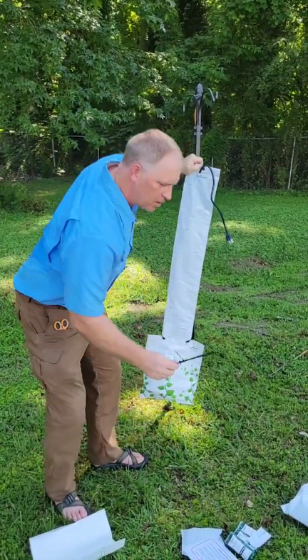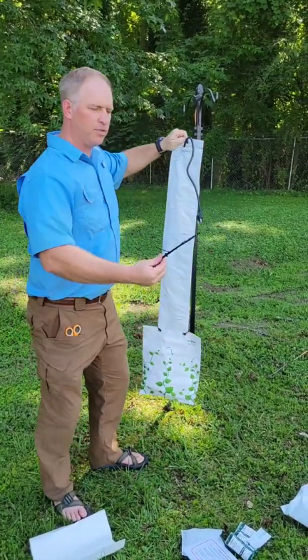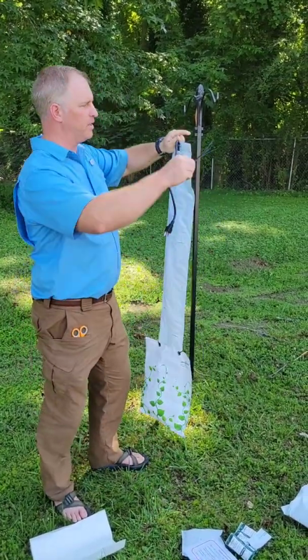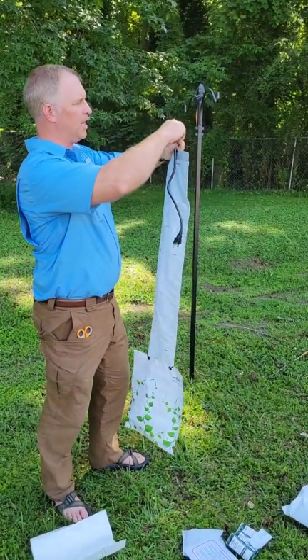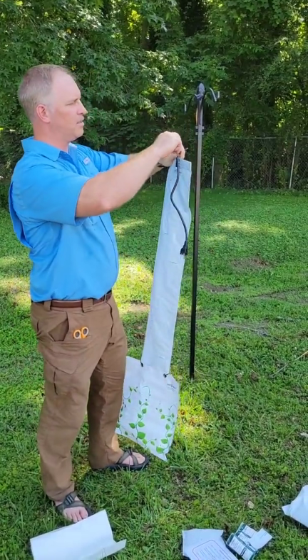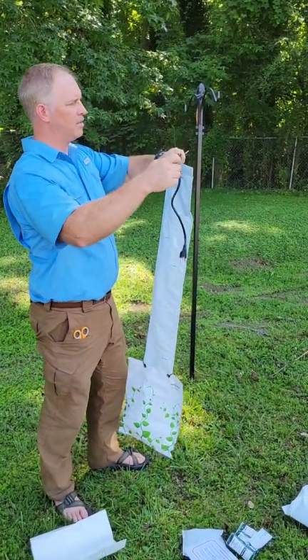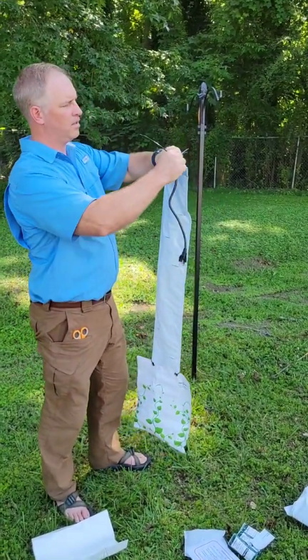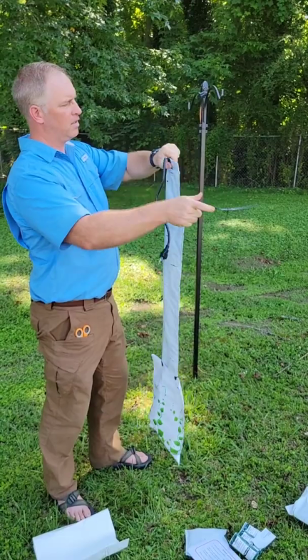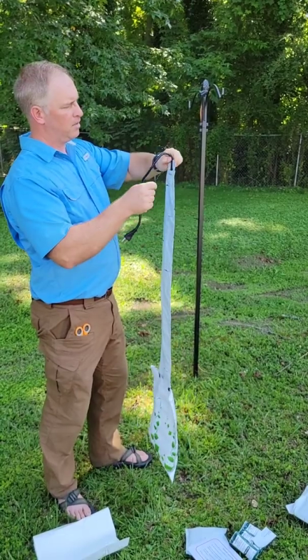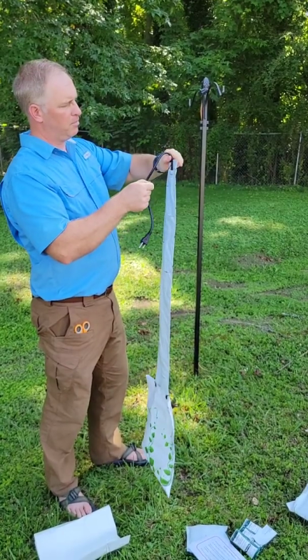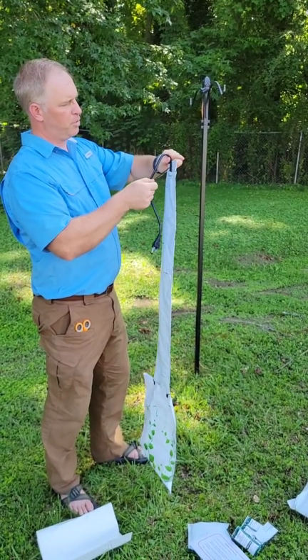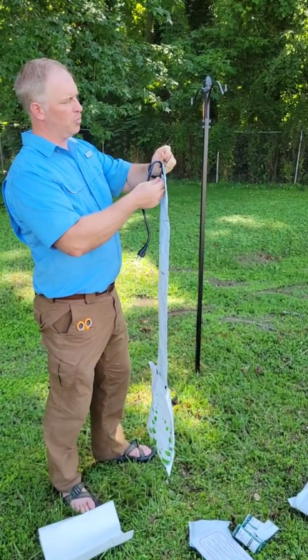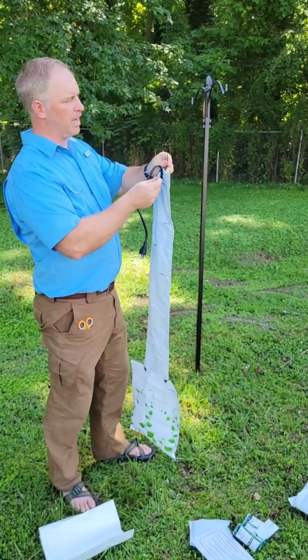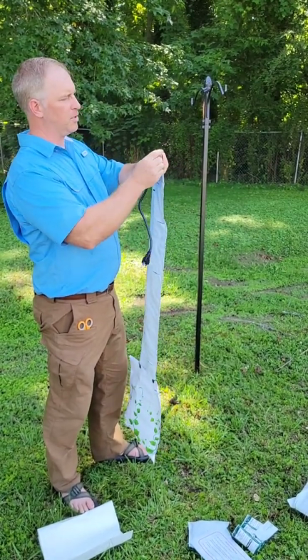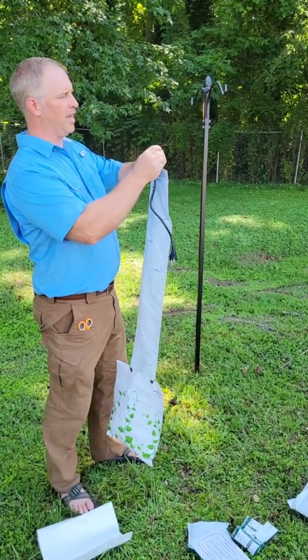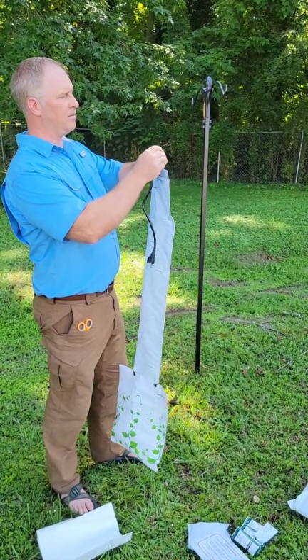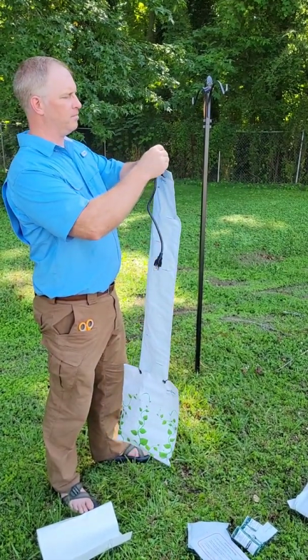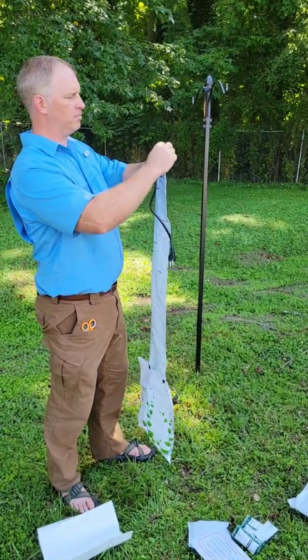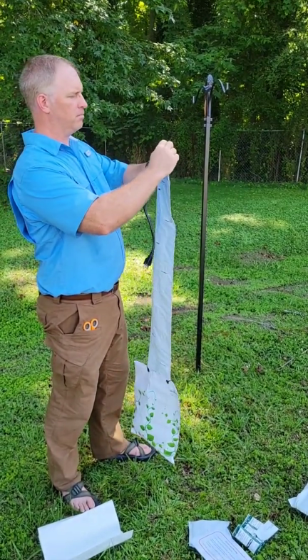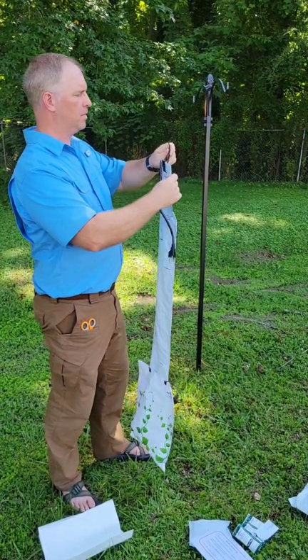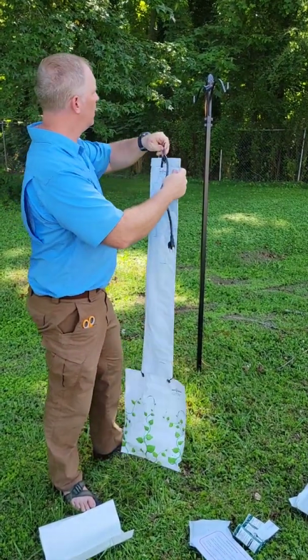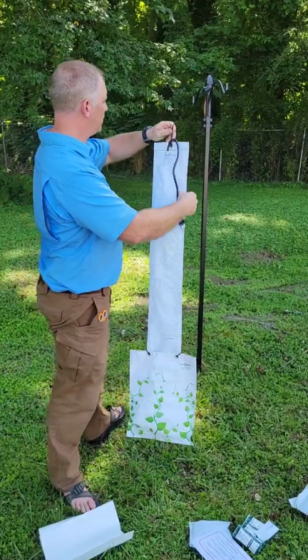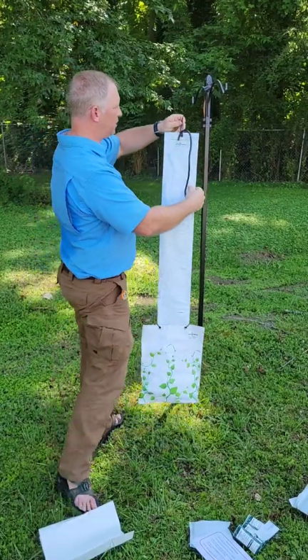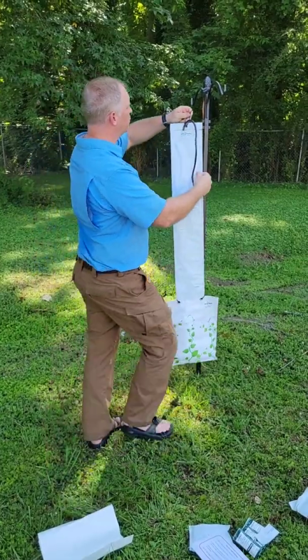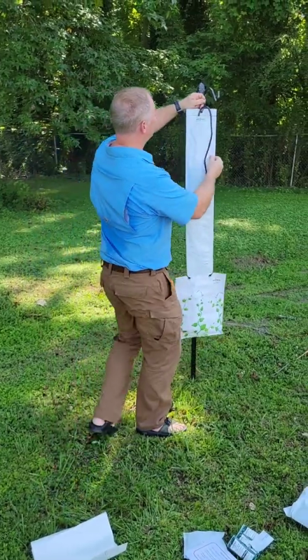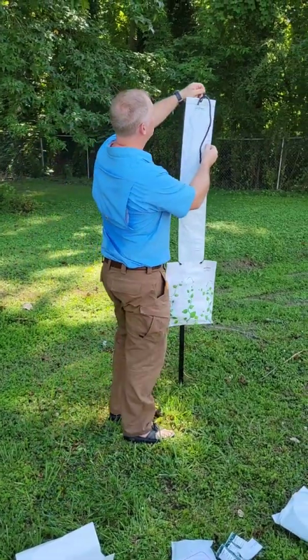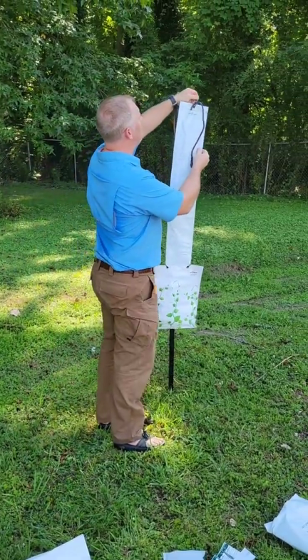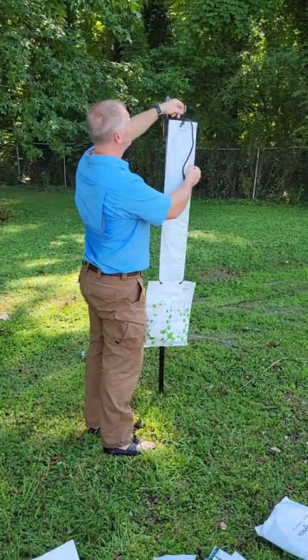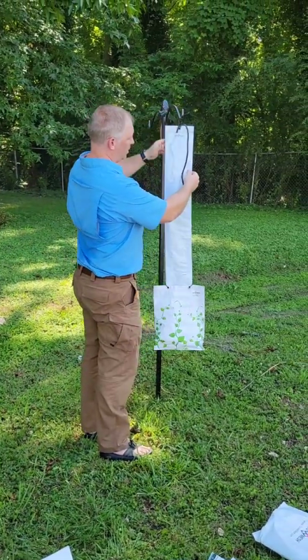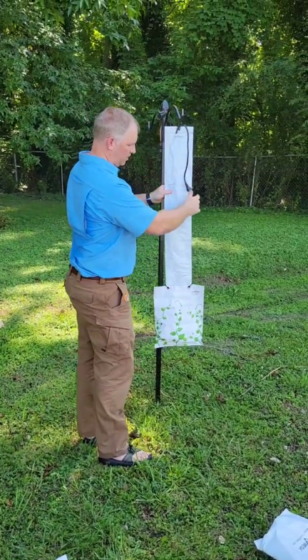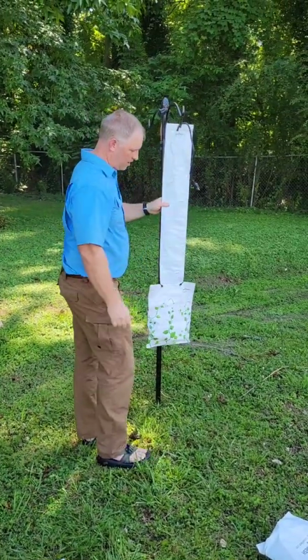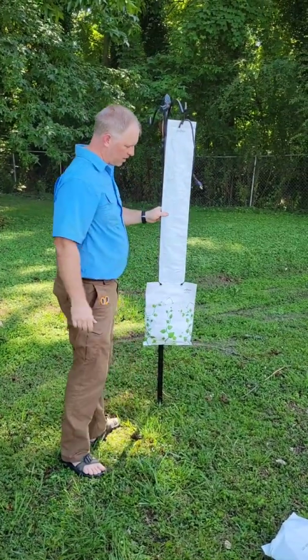I'm going to use one of my zip ties and put a loop at the top so I can hang it. I've just got this shepherd's hook, and now I've hung it up.